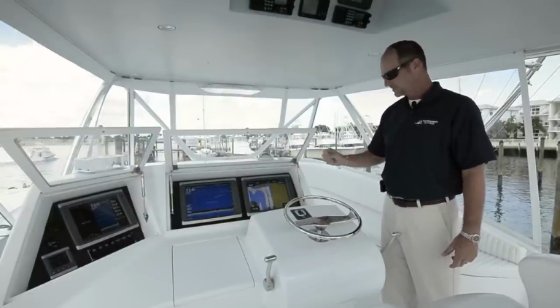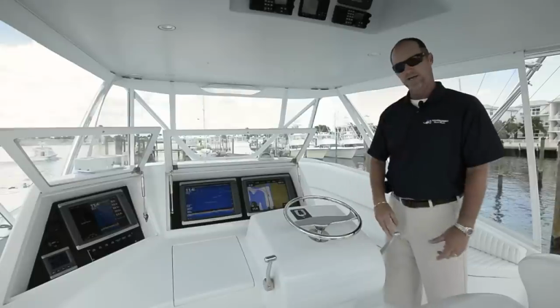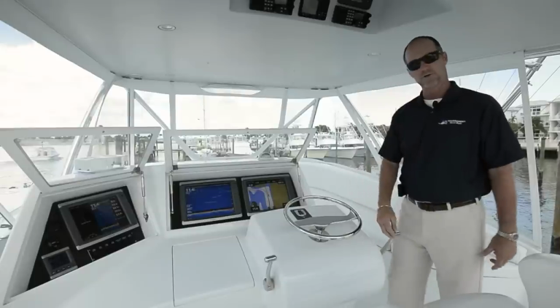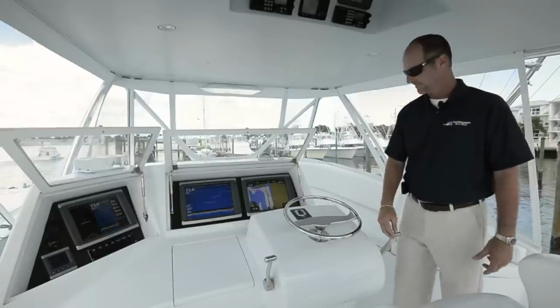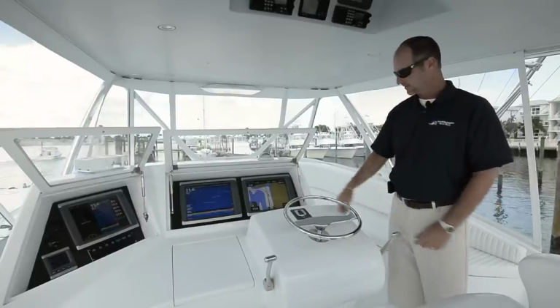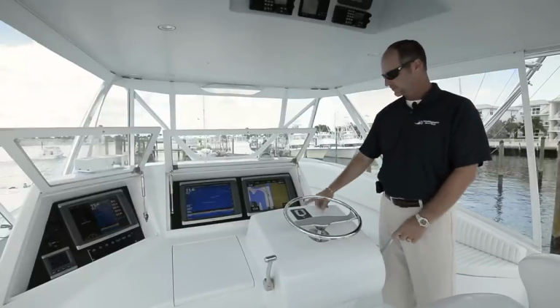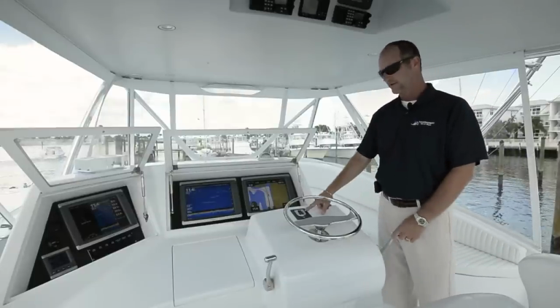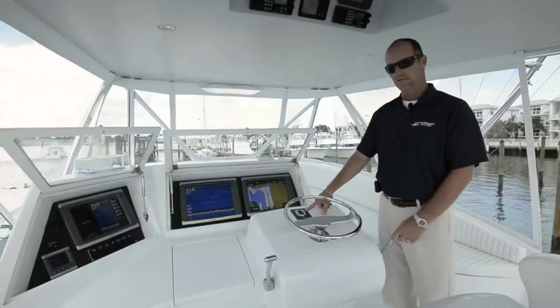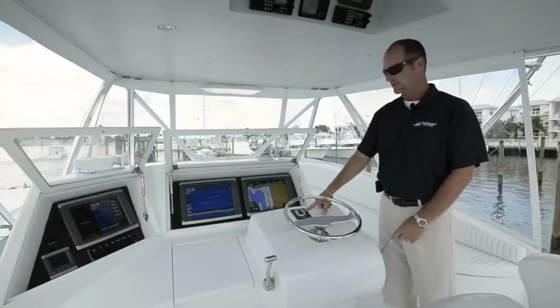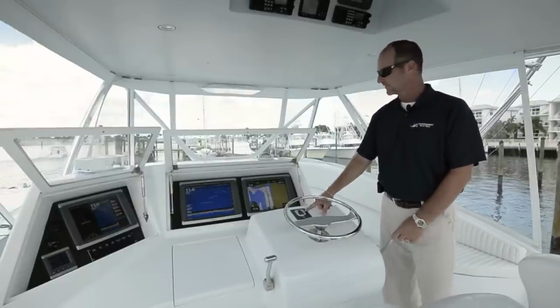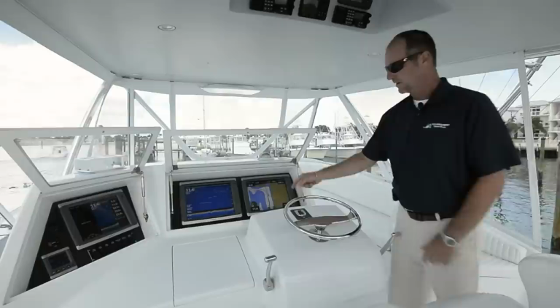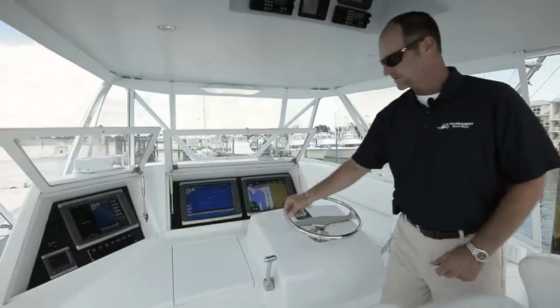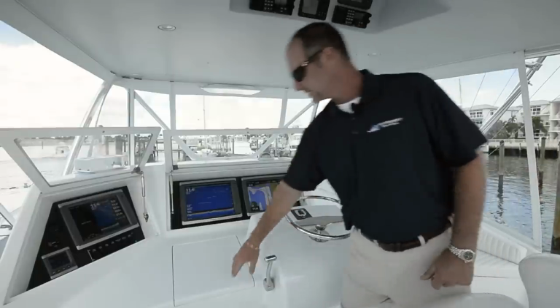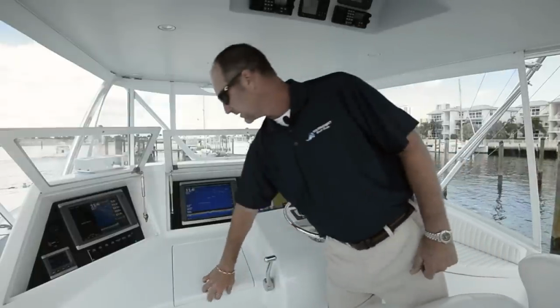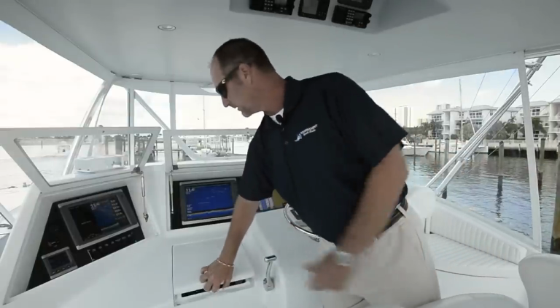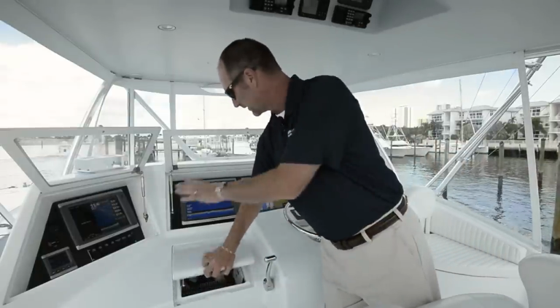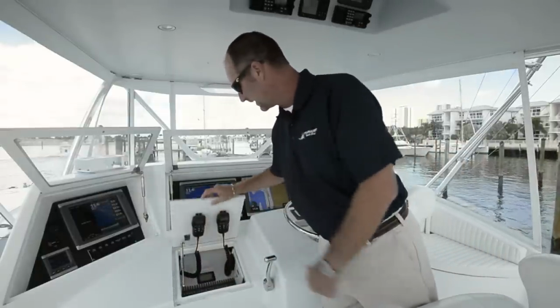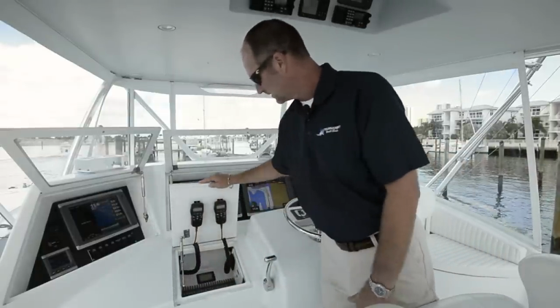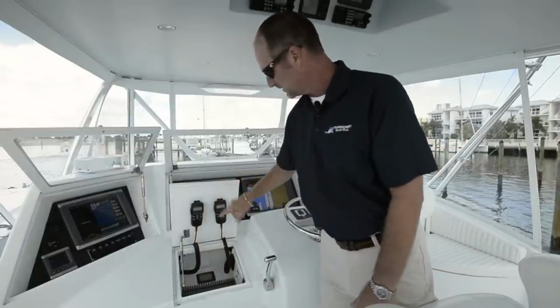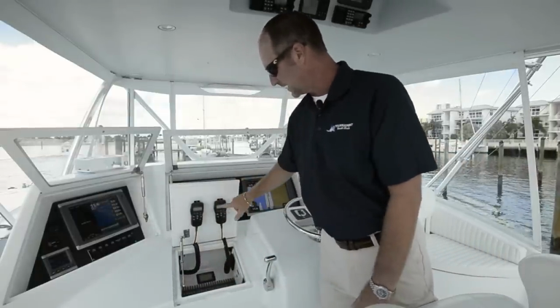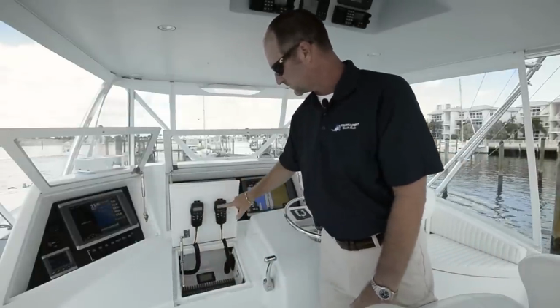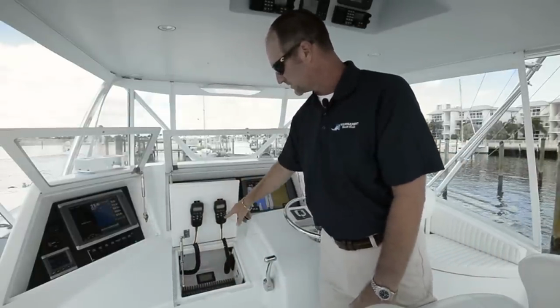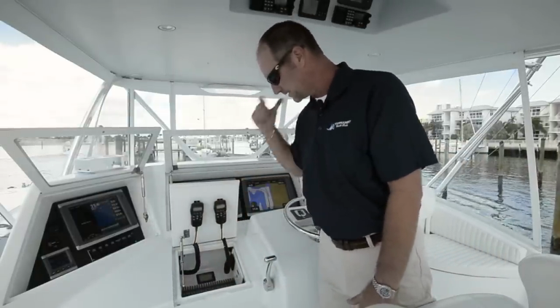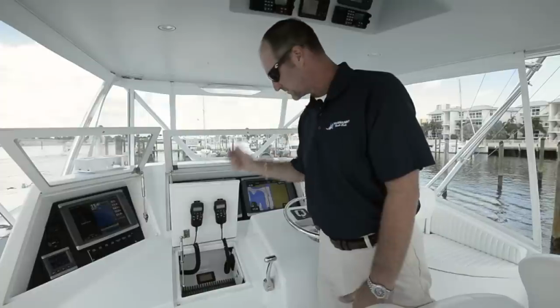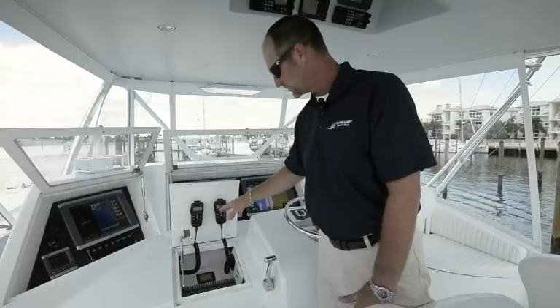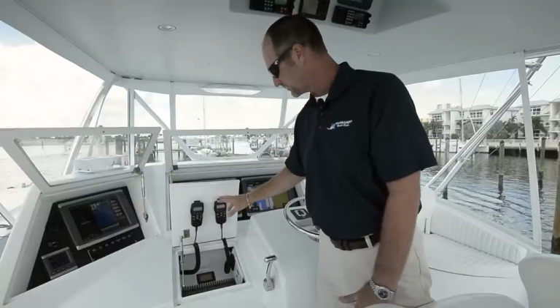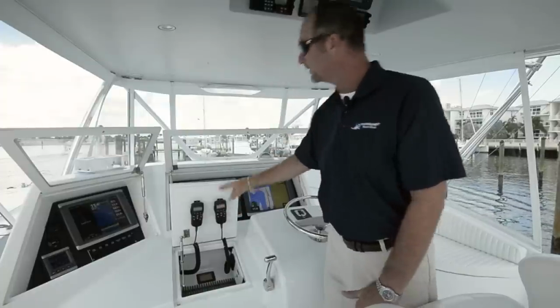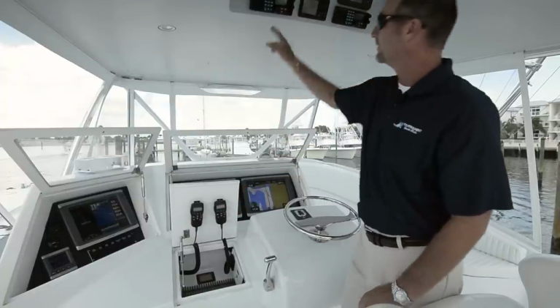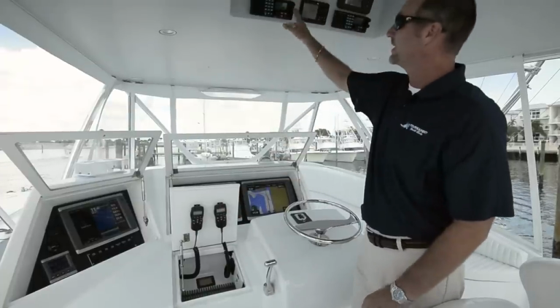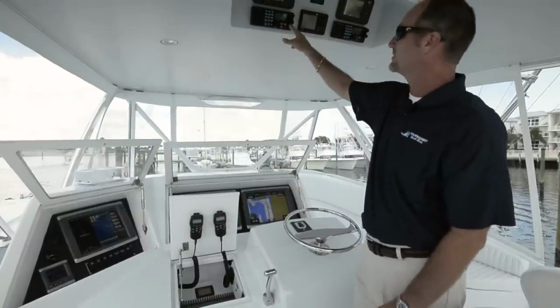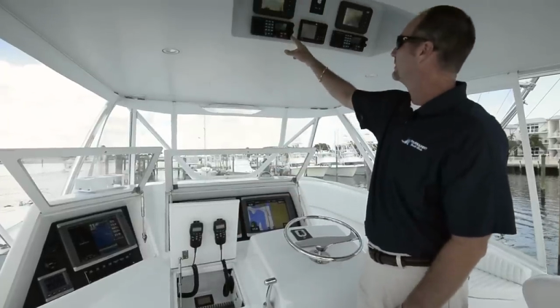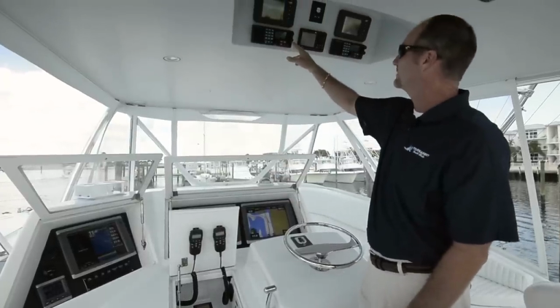Single lever CAT controls, trolling valve, single lever sink over here under this little hatch. Very clean layout. You have the command mics, which allow you to listen to the VHF speakers and change channels throughout, for these Standard Horizon VHFs.